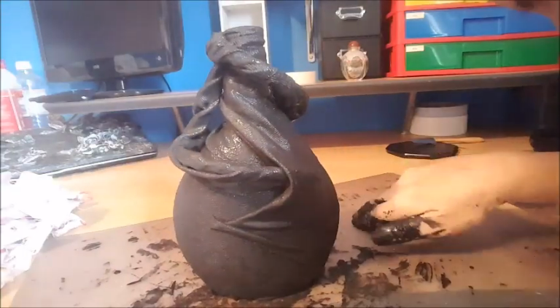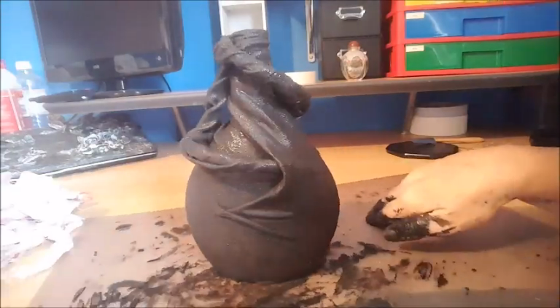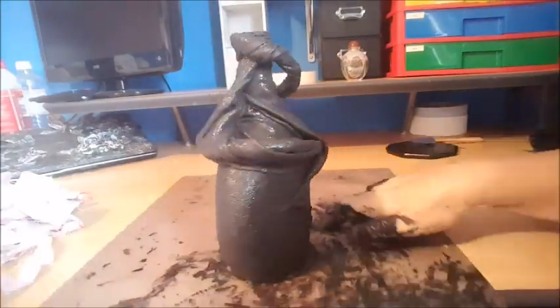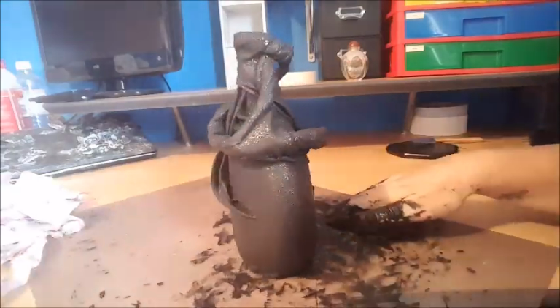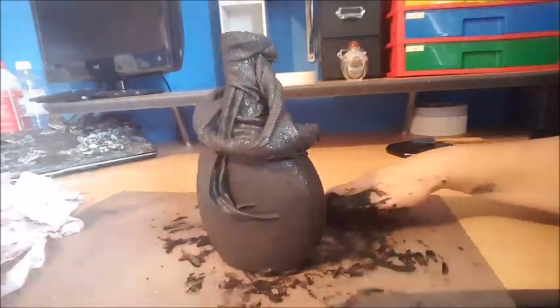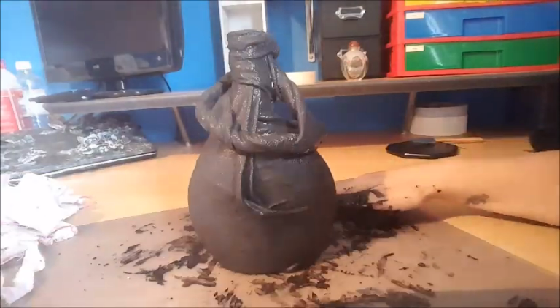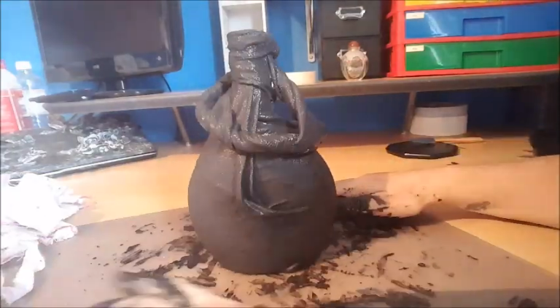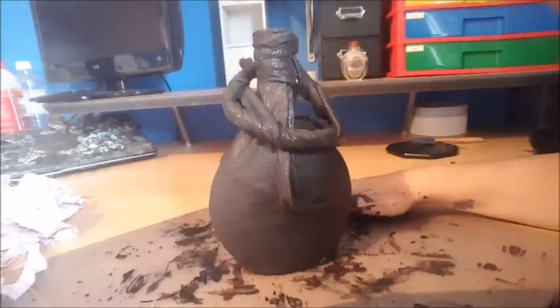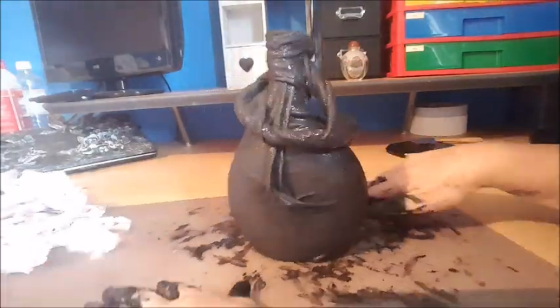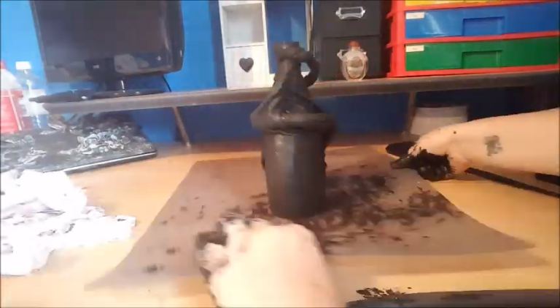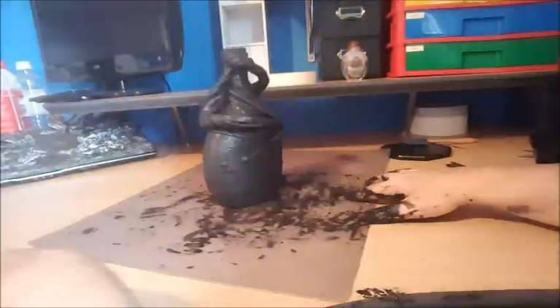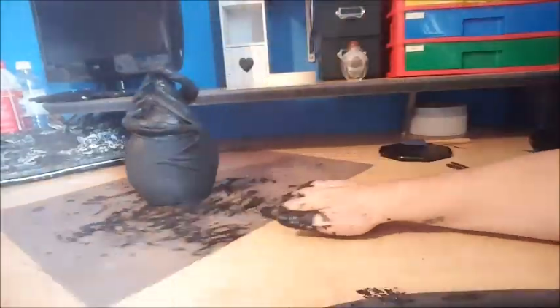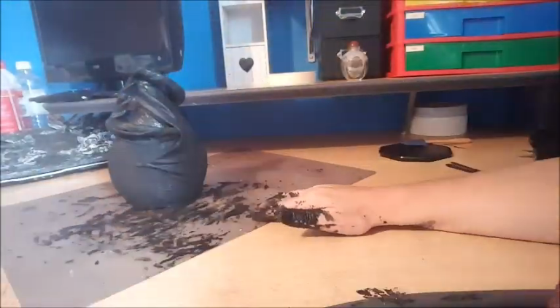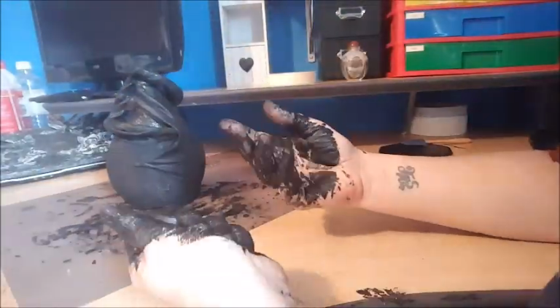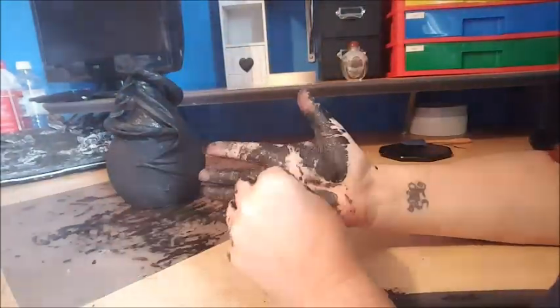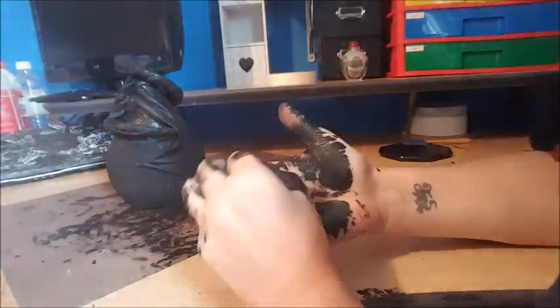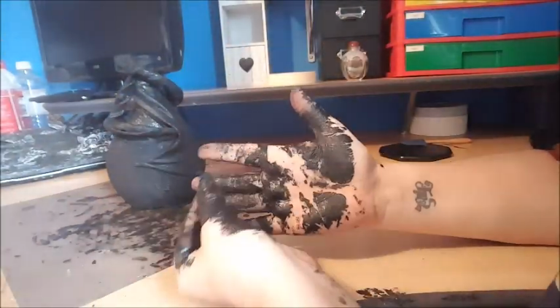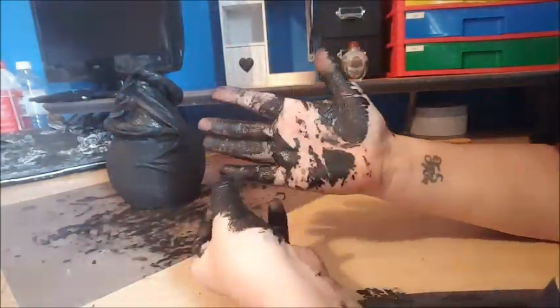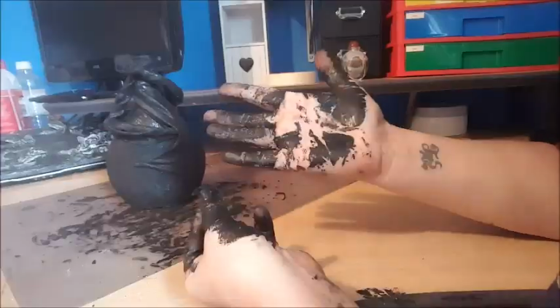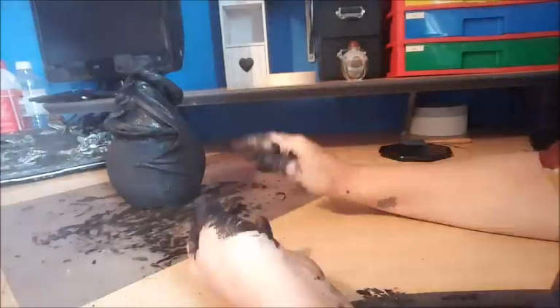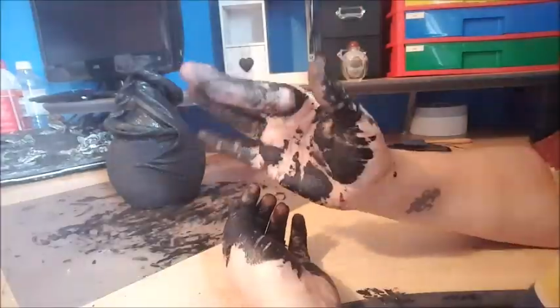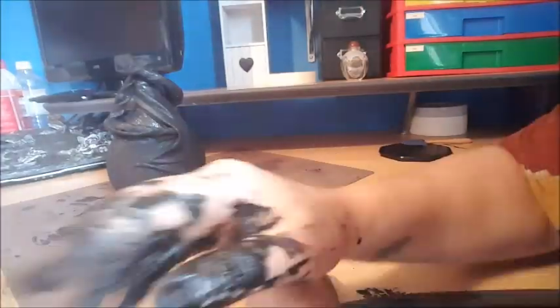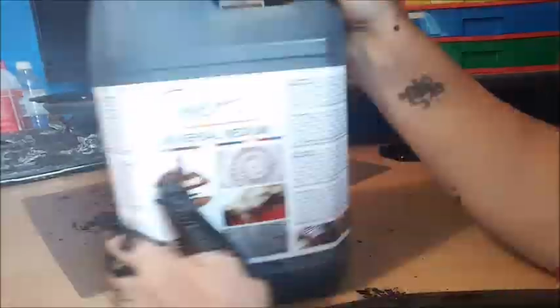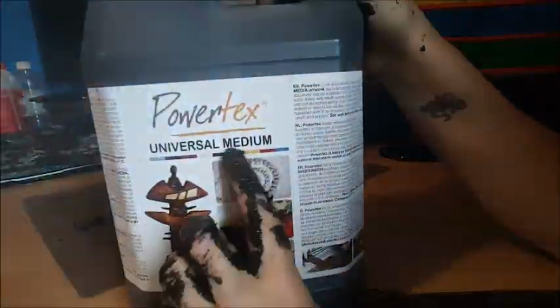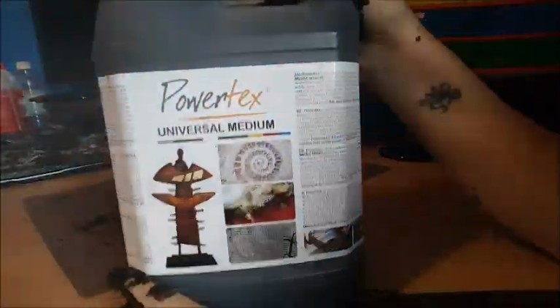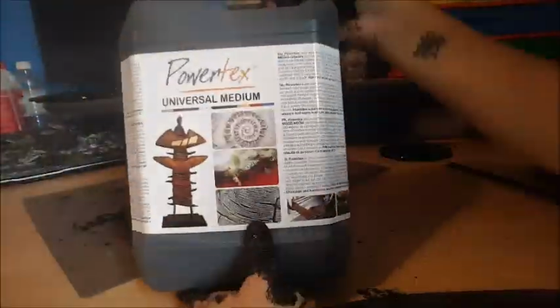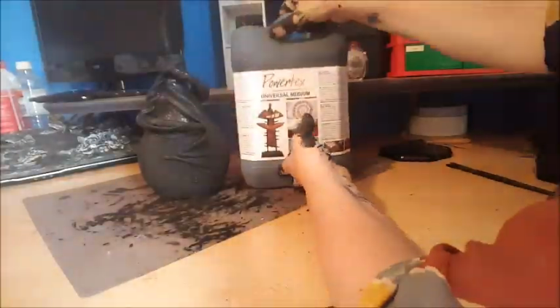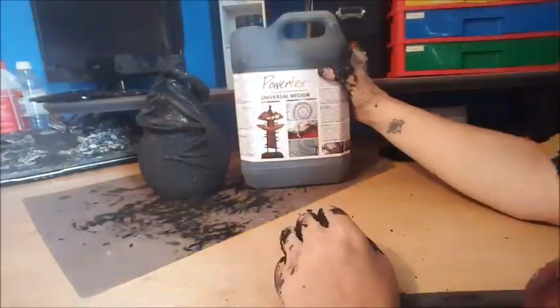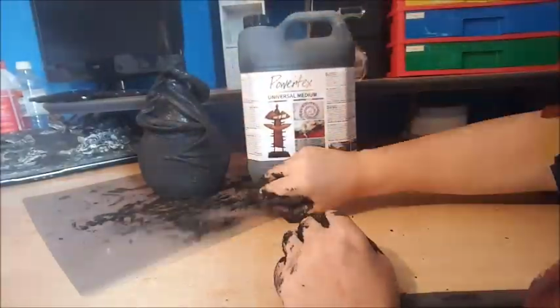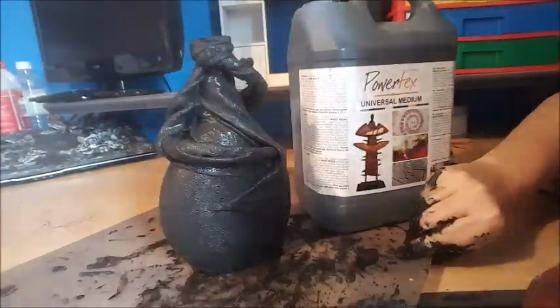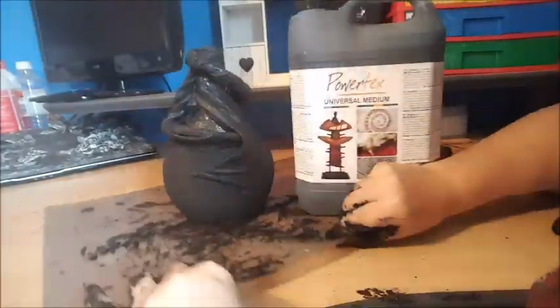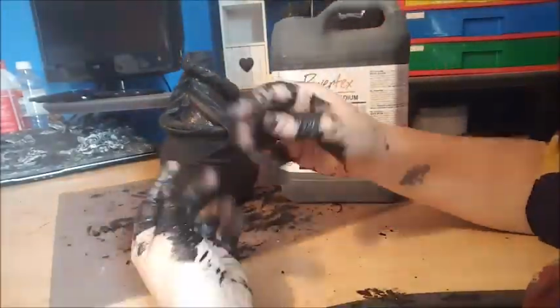I'm just smoothing down some edges there, and I leave it to dry for a couple of days before I do the color.